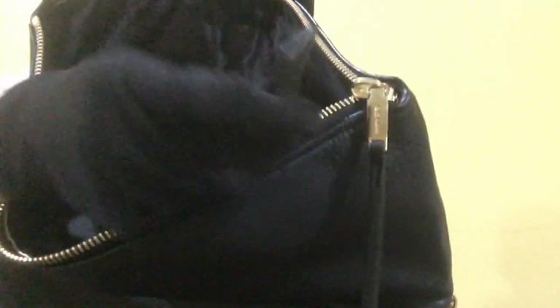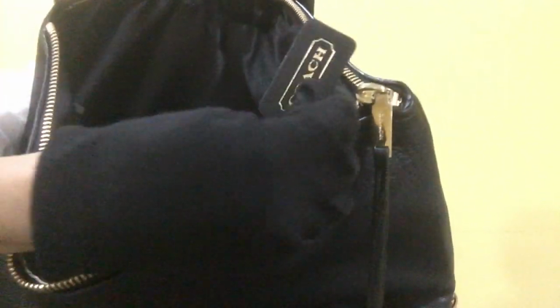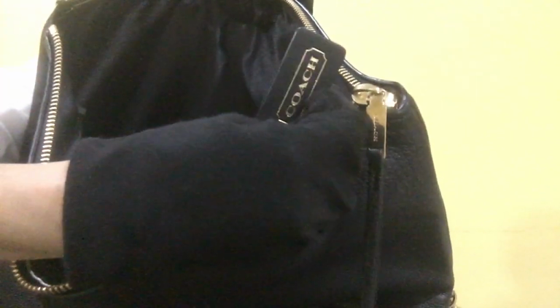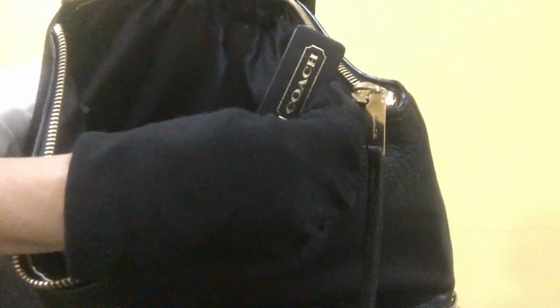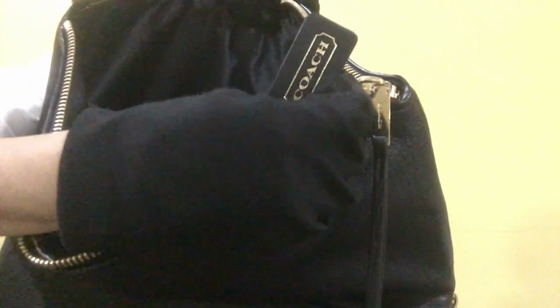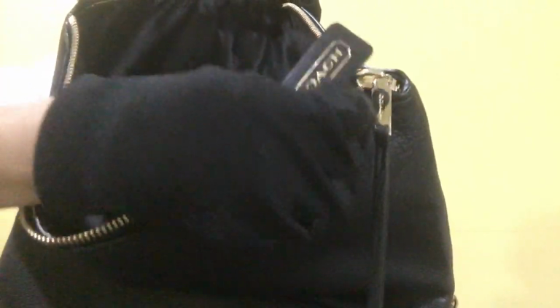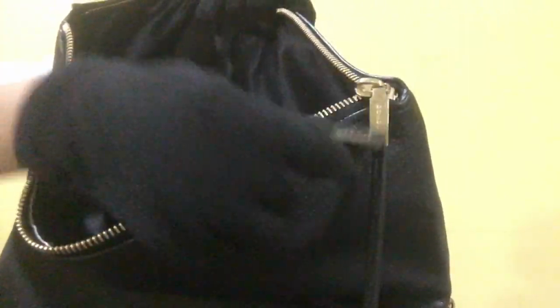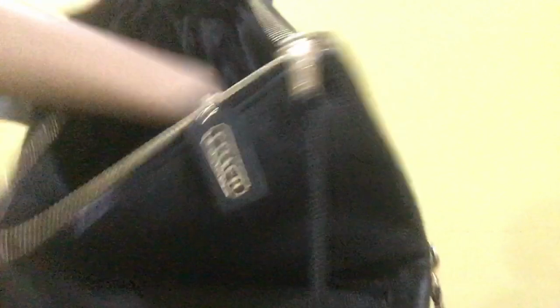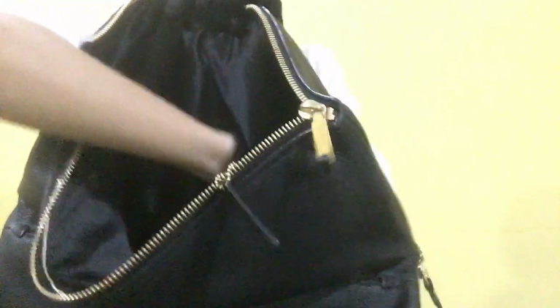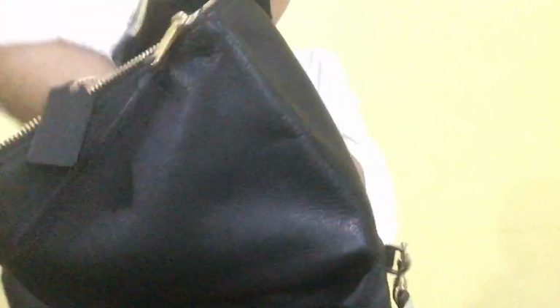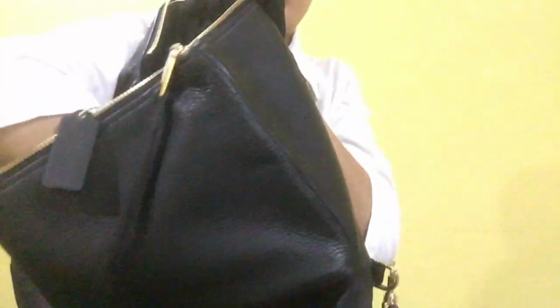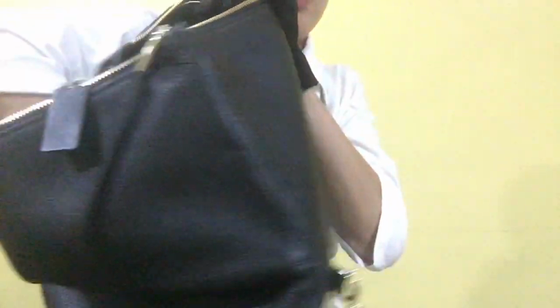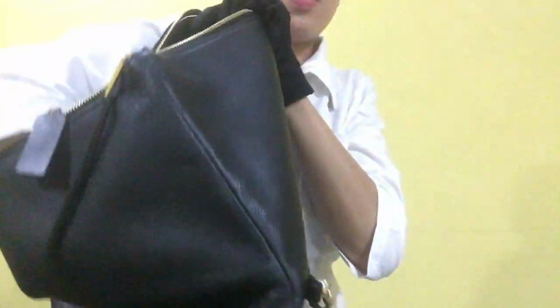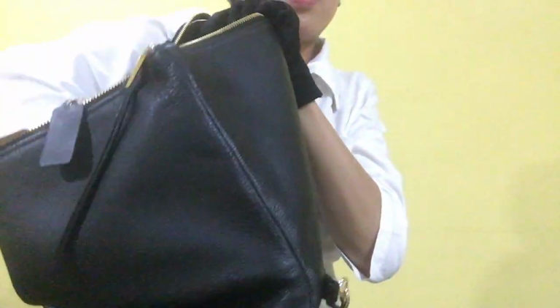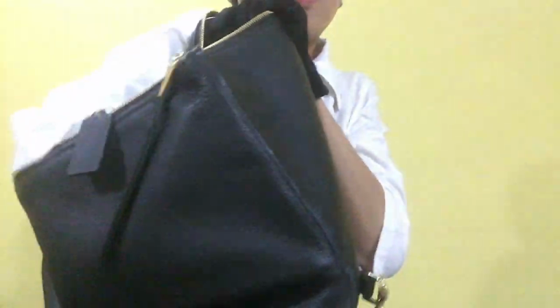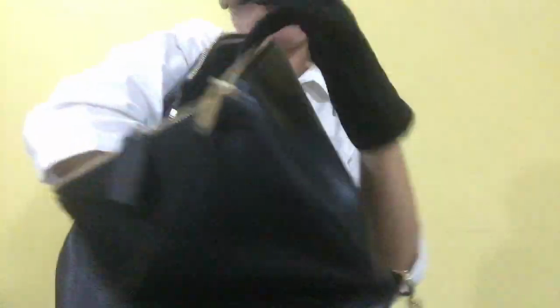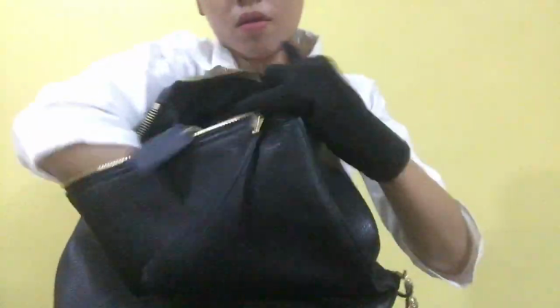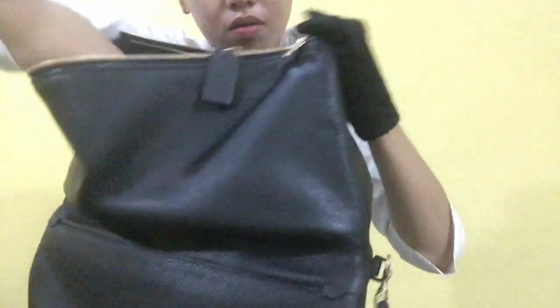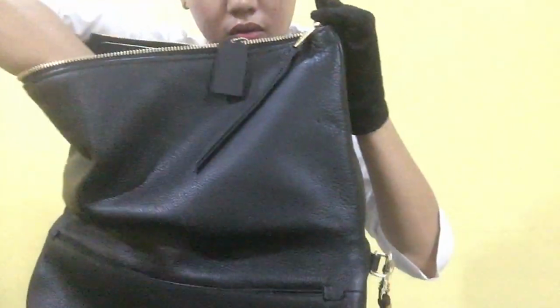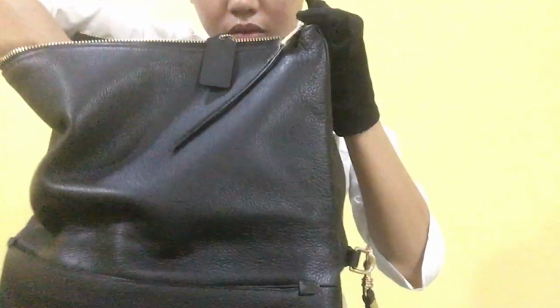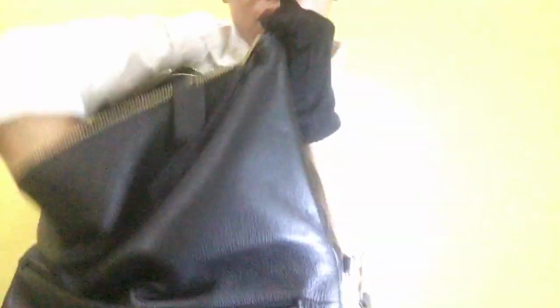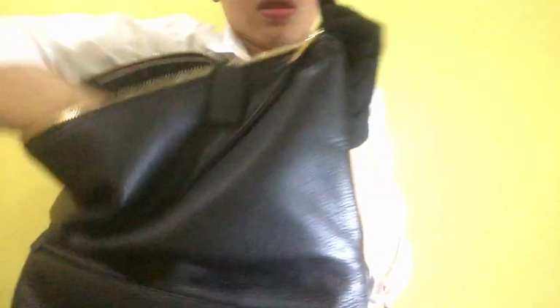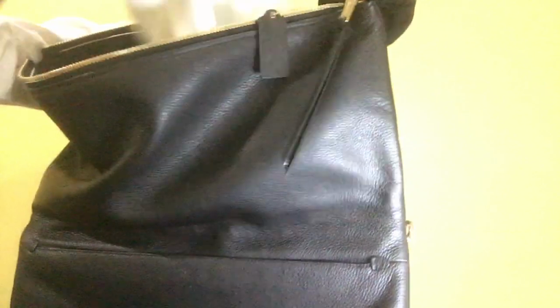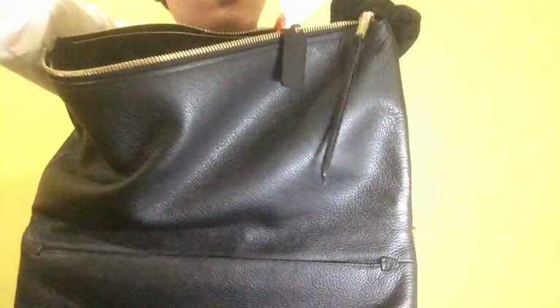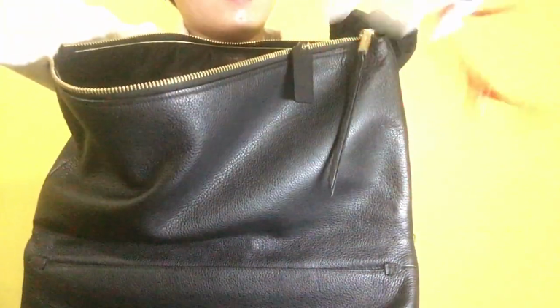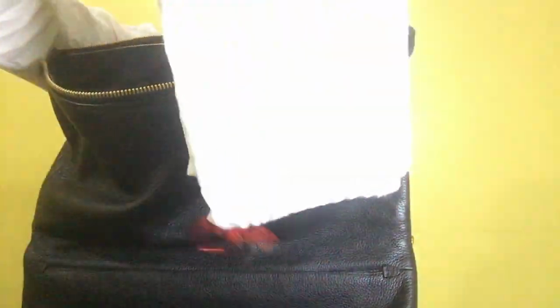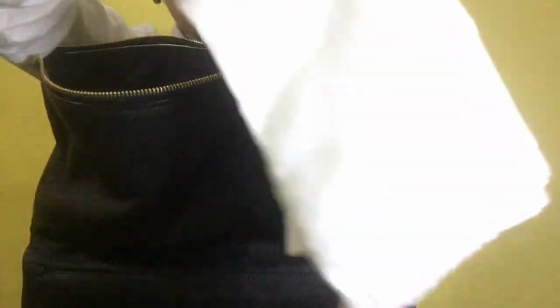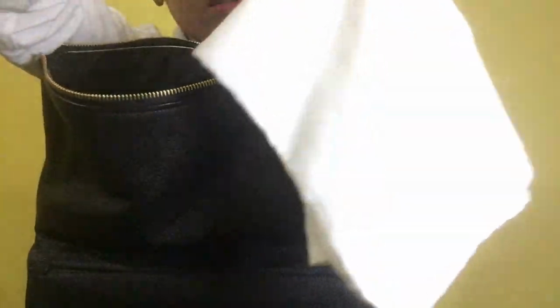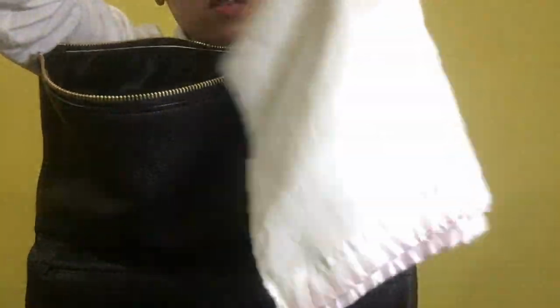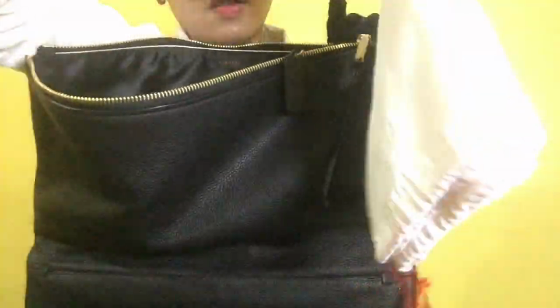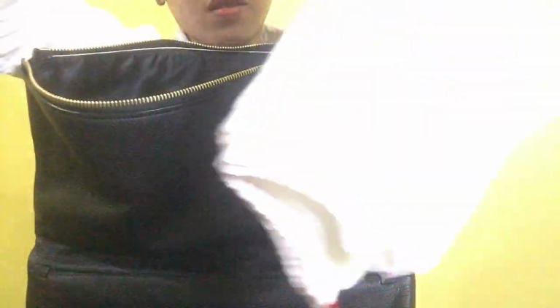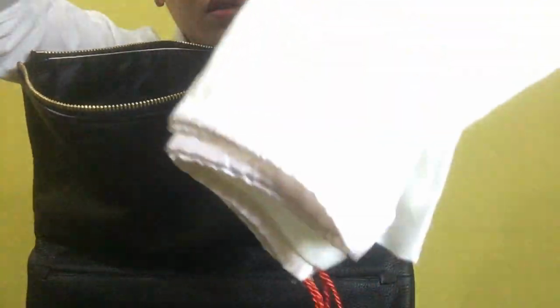It still has its hang tag. And the inclusion is the dust bag.